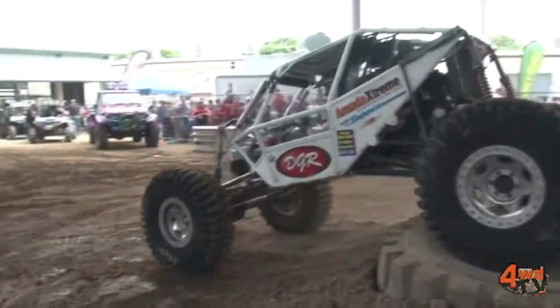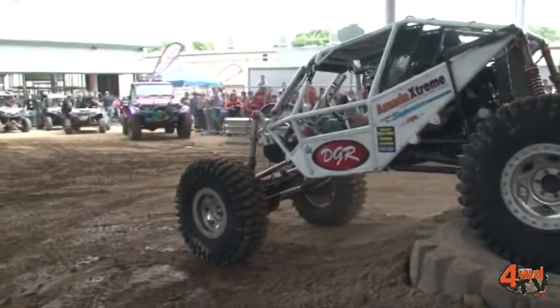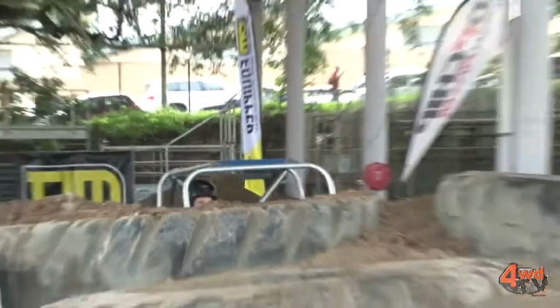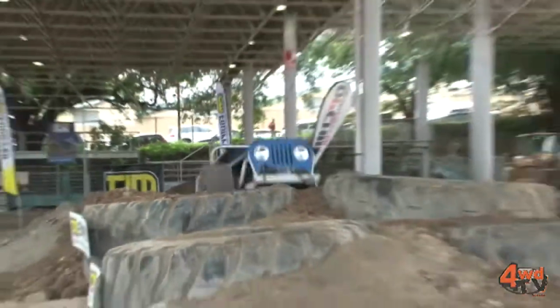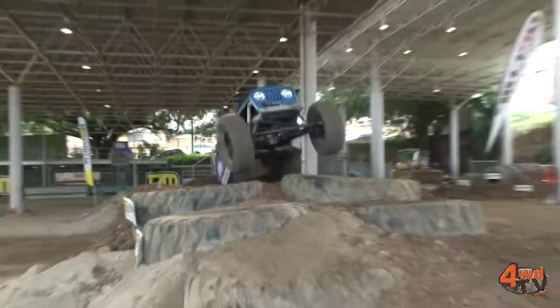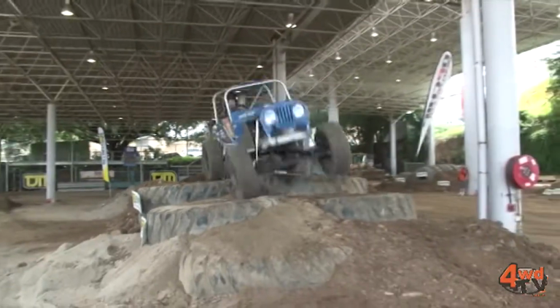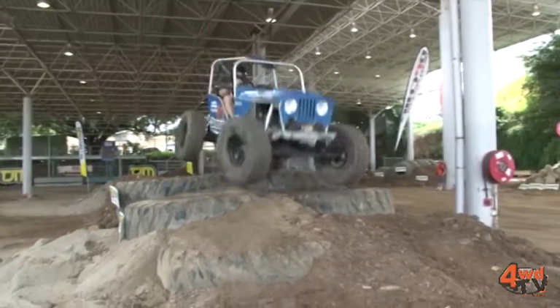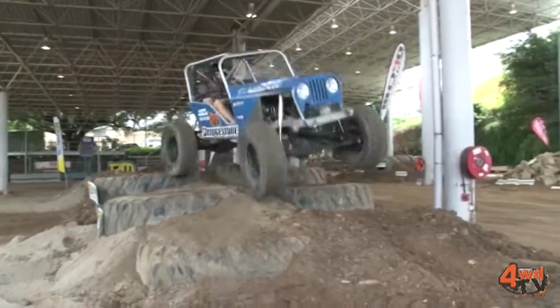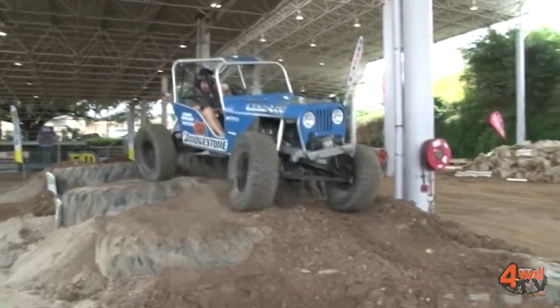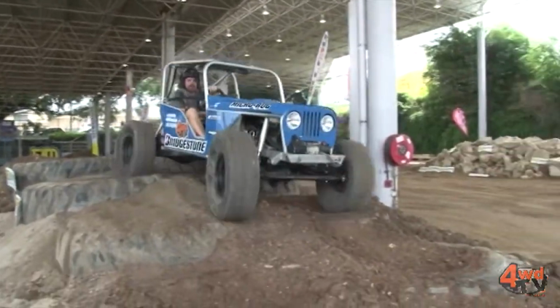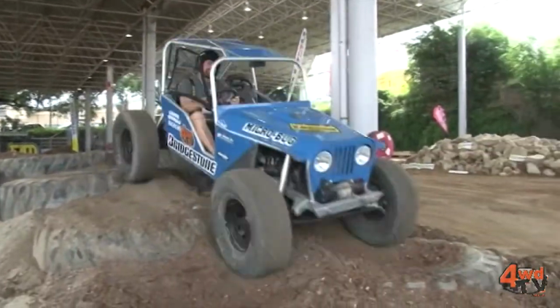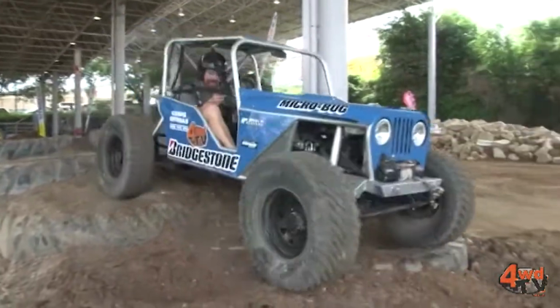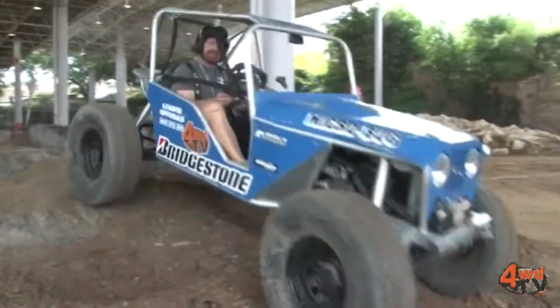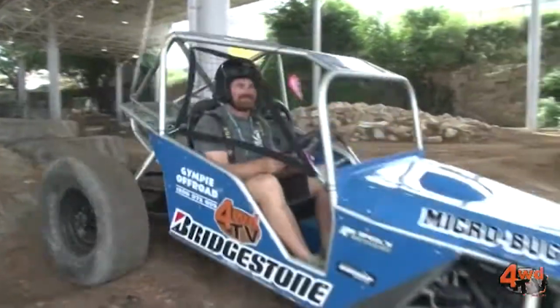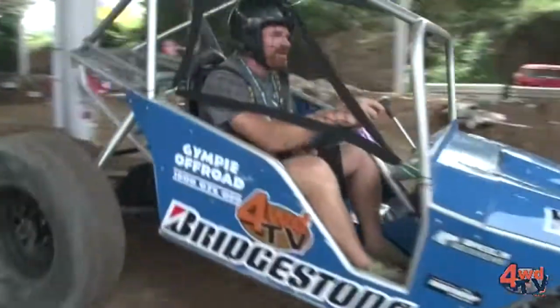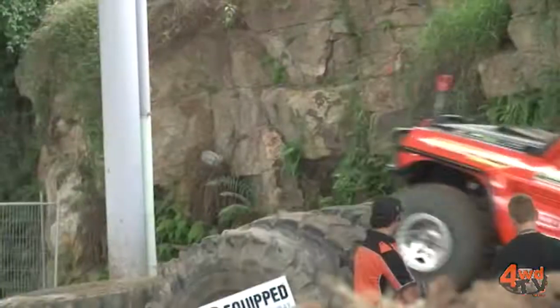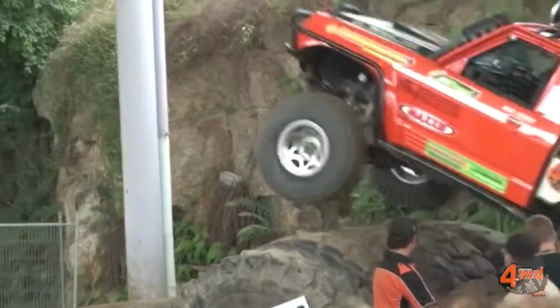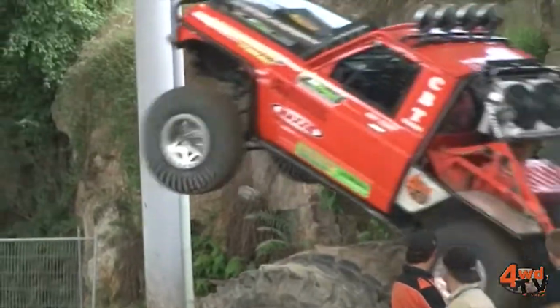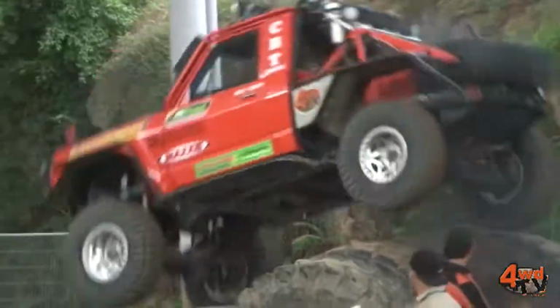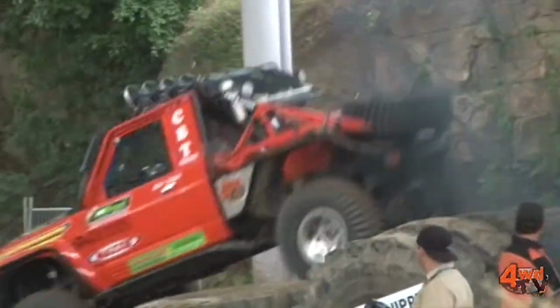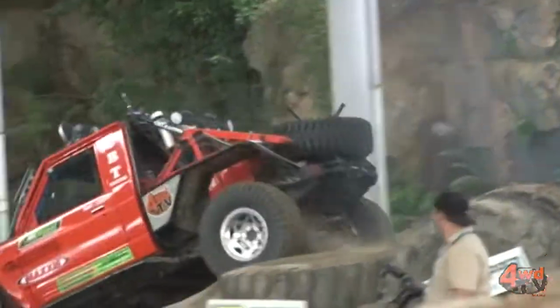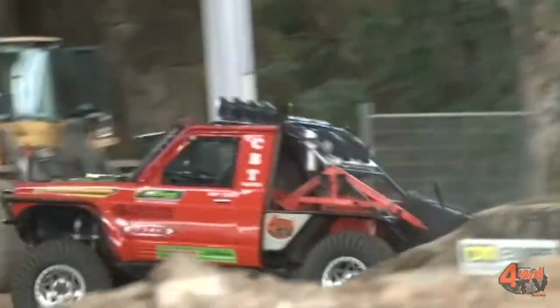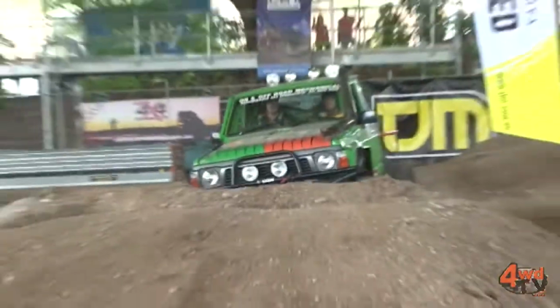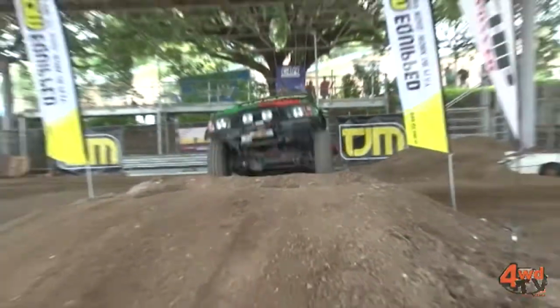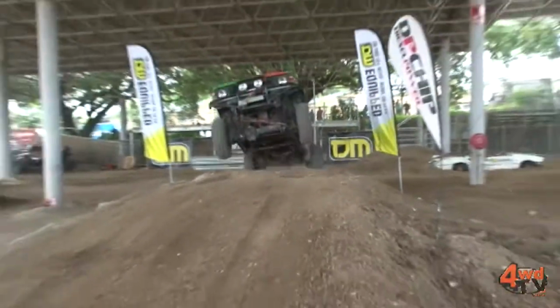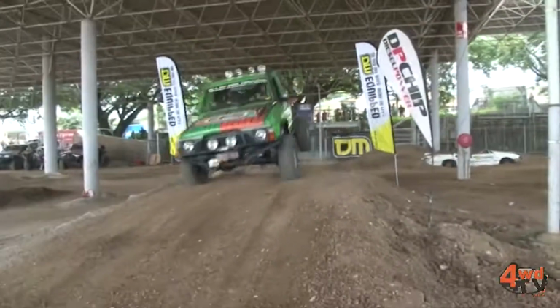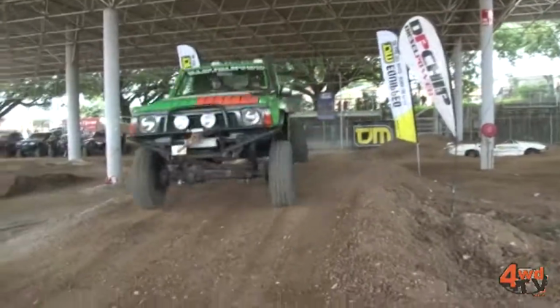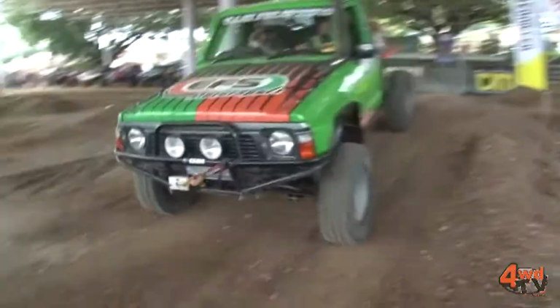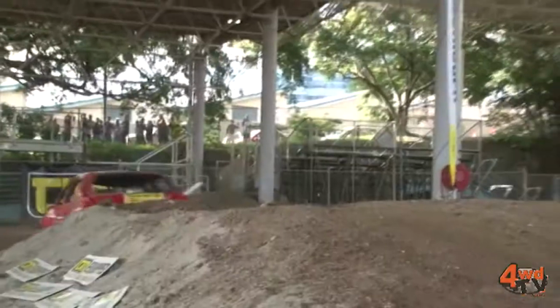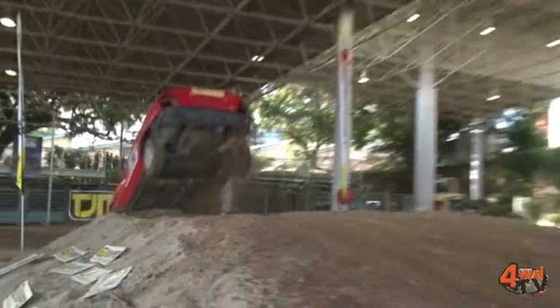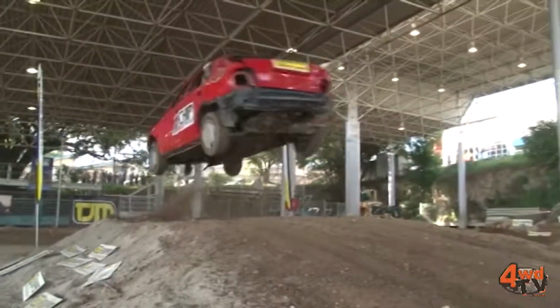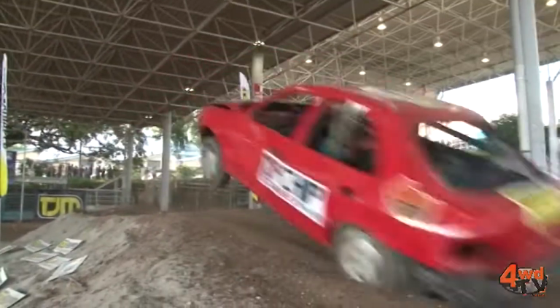G'day, I'm Scott from DP Chip. We're very proud to be sponsors of the Loveday Extreme show here at the National 4x4 Show. Fantastic show this afternoon. The comment from the audience says that was just like Mad Max. So you've got to get down to one of these National 4x4 Shows and catch these guys doing their stuff.